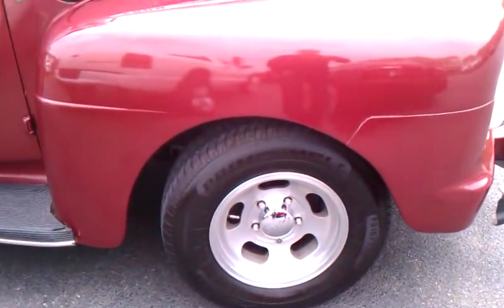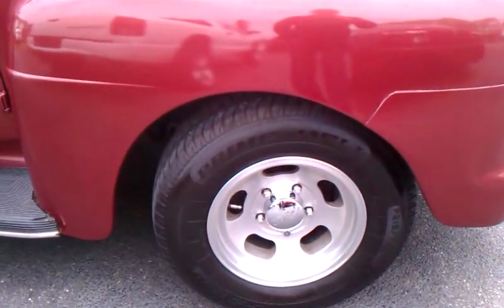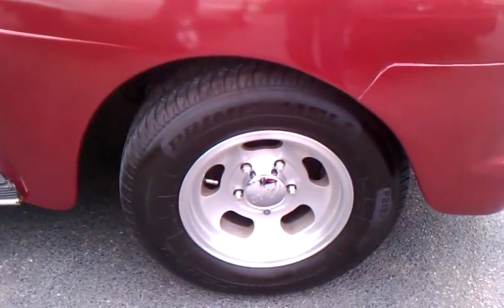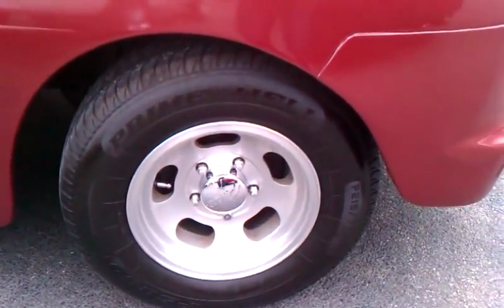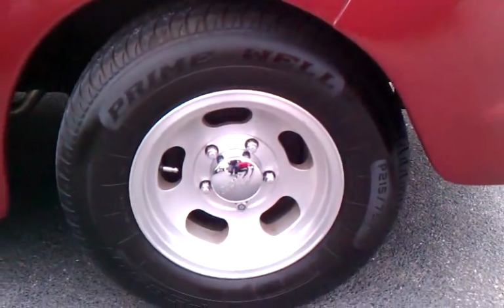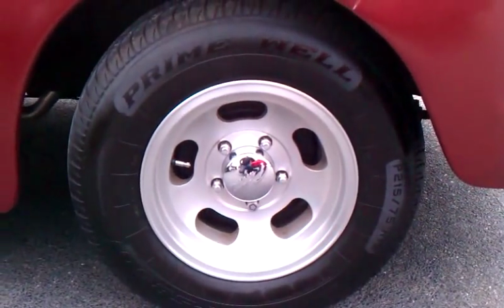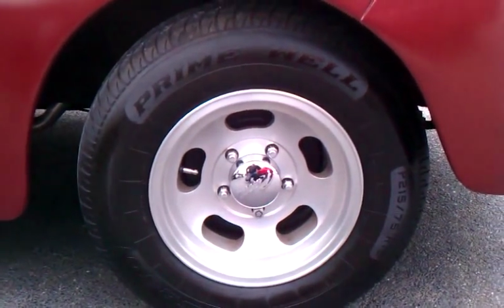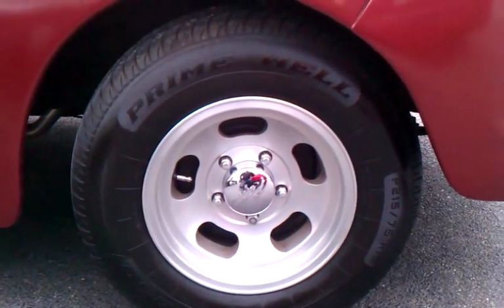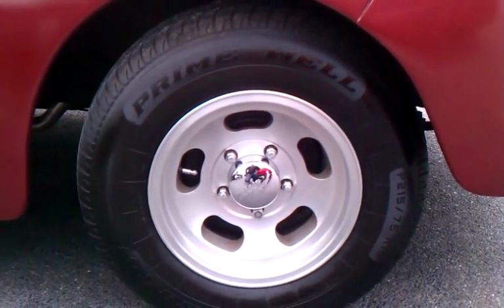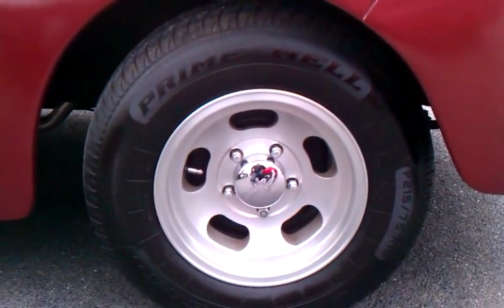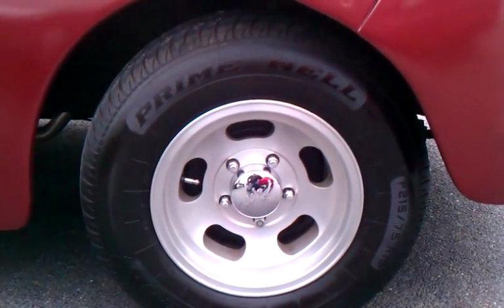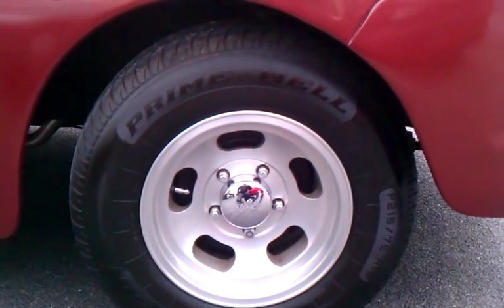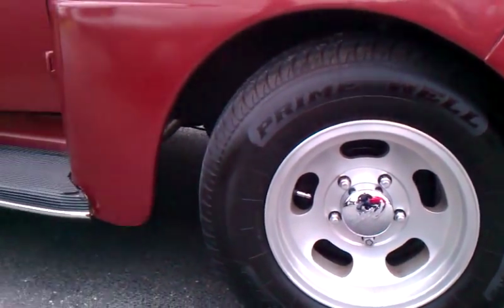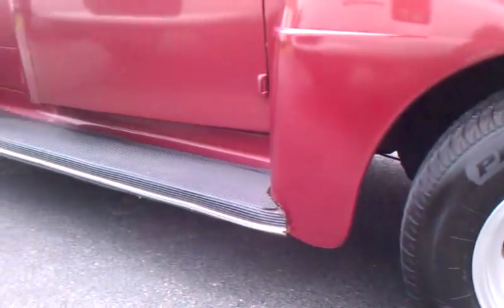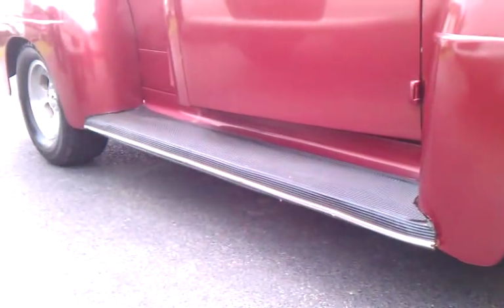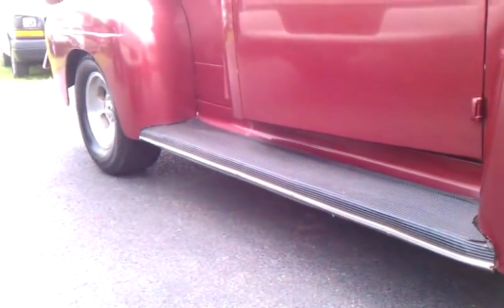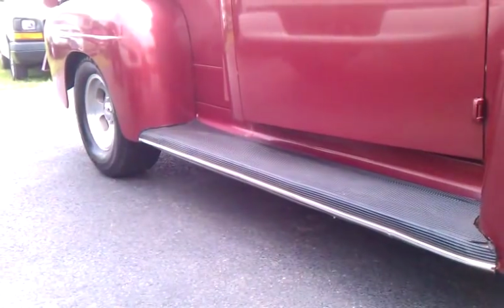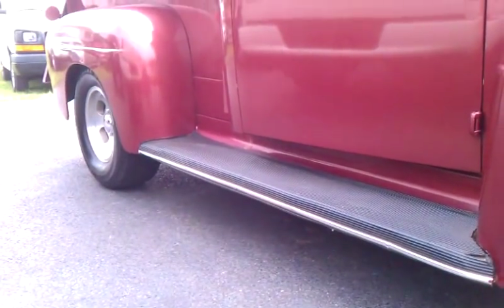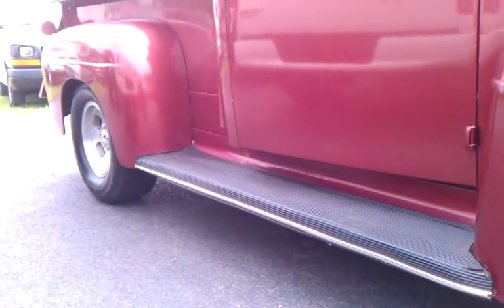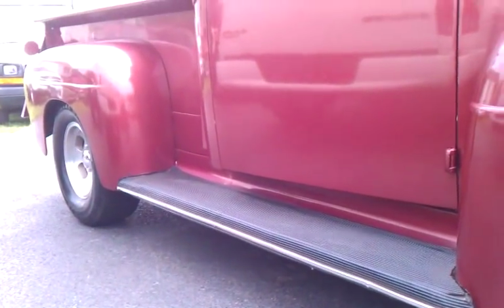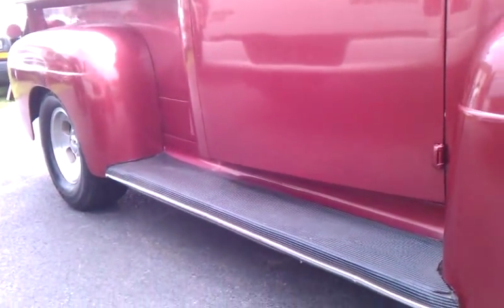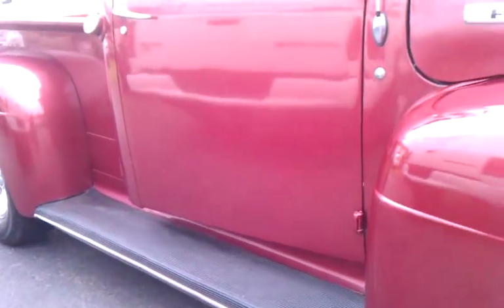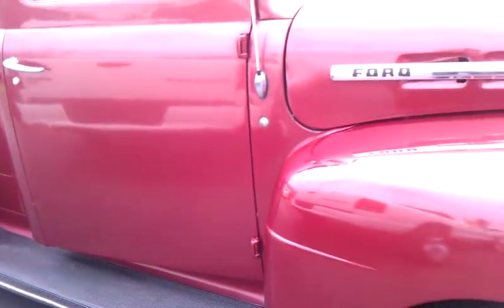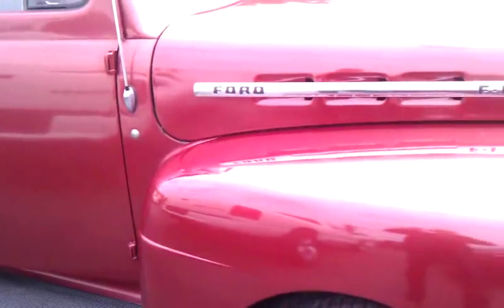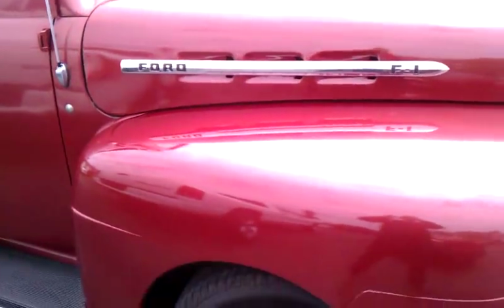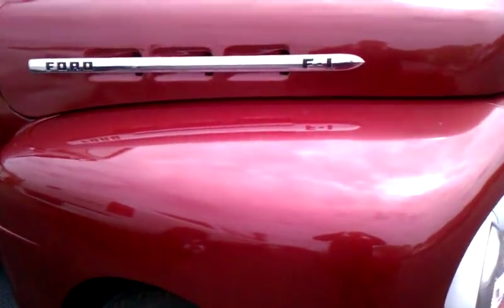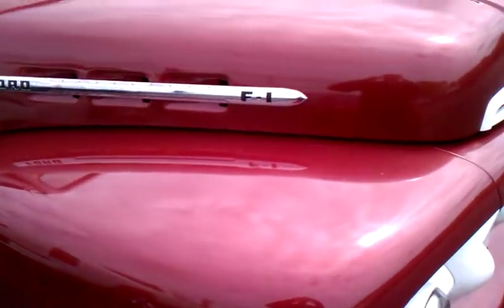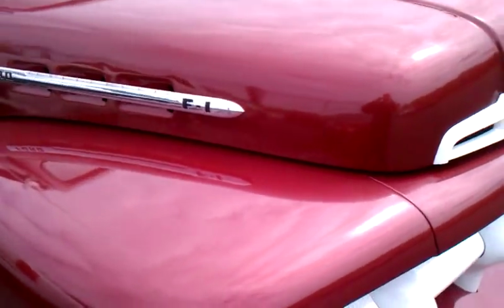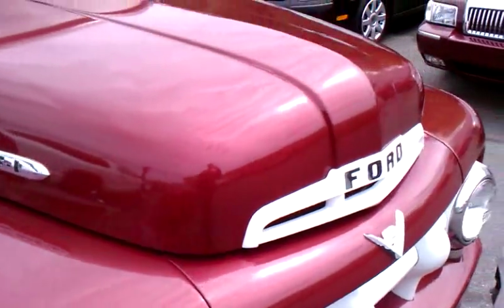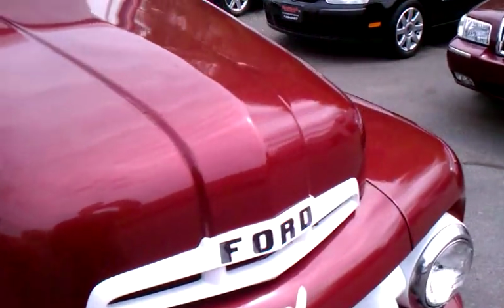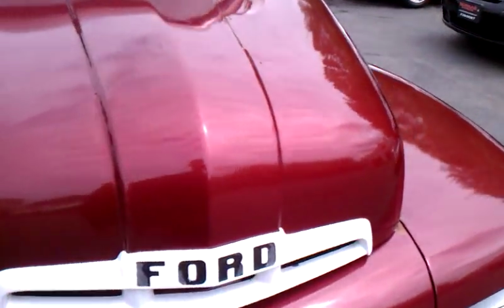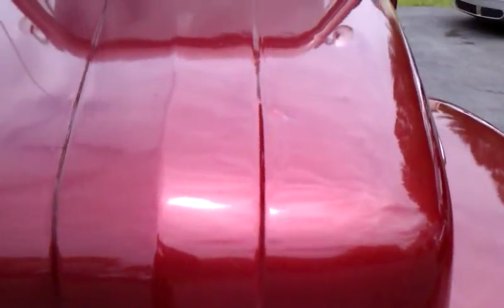The front tire size is a 215/75-15. In the back I believe it's a 255/70-15. It does have dual exhaust. Sounds great — it's not real obnoxious, but you definitely hear it coming.